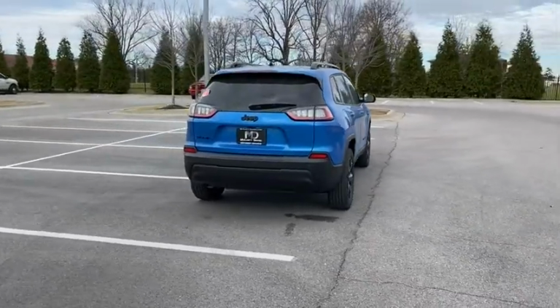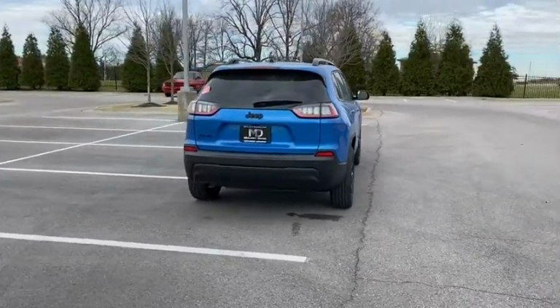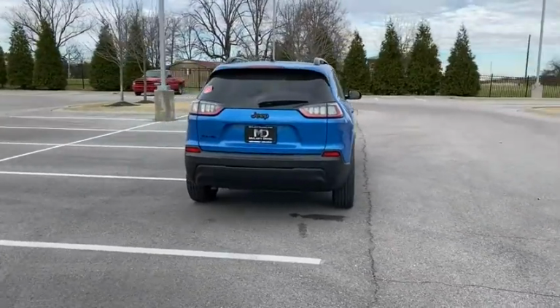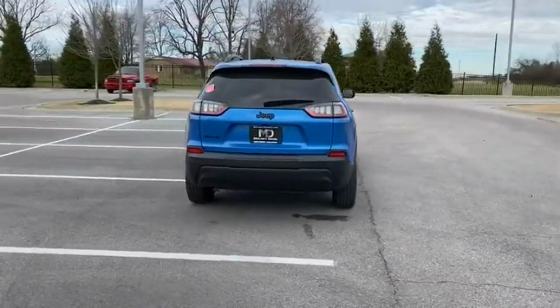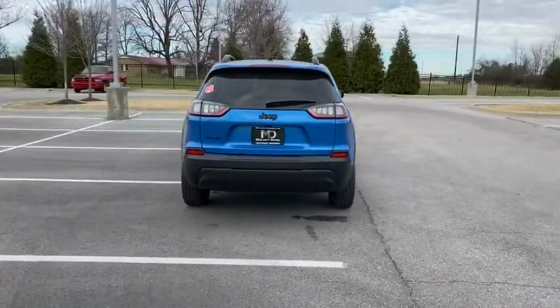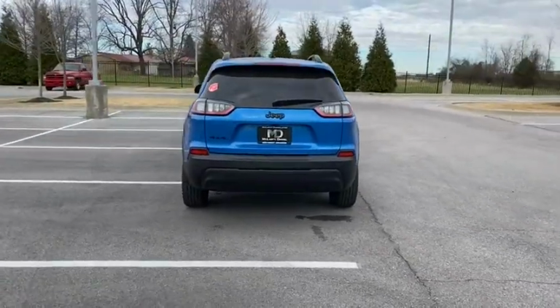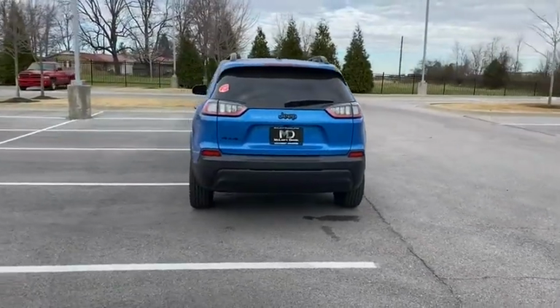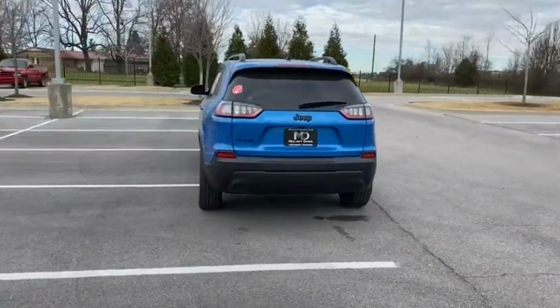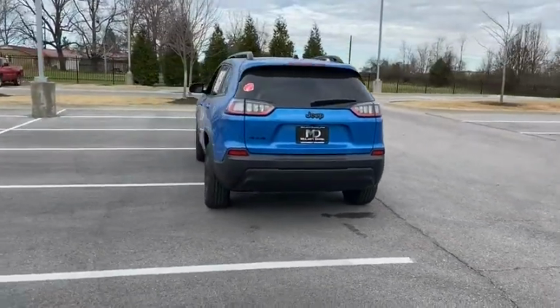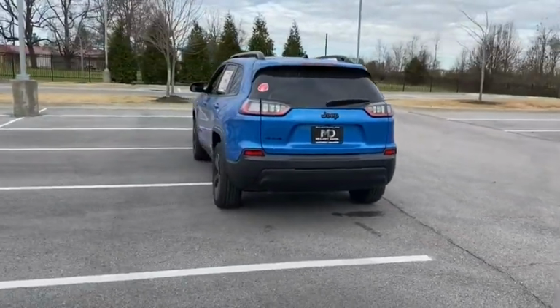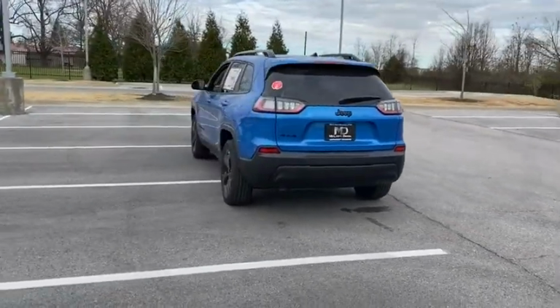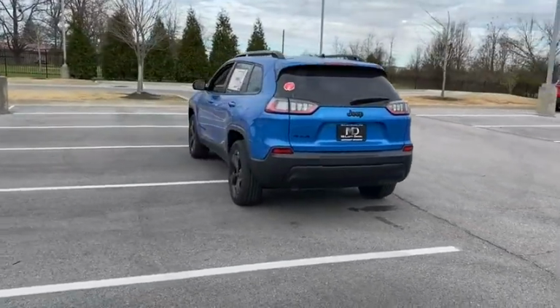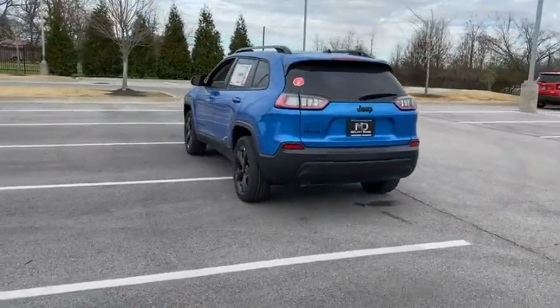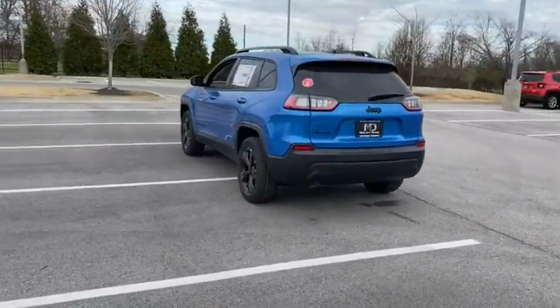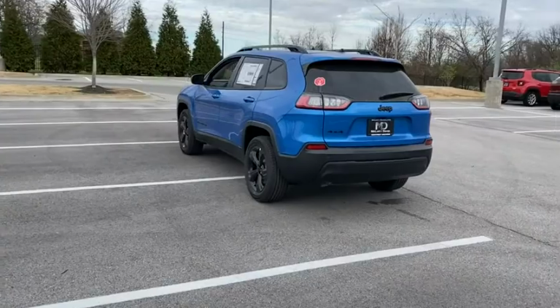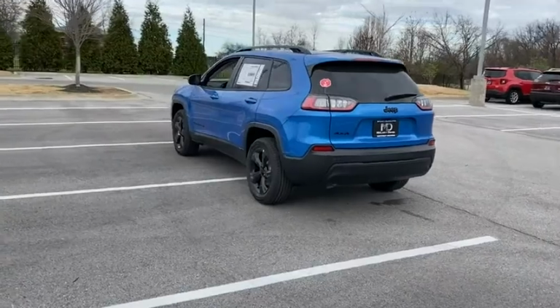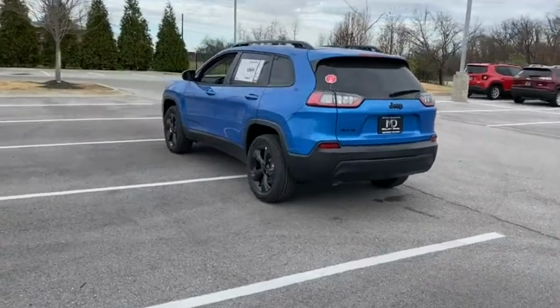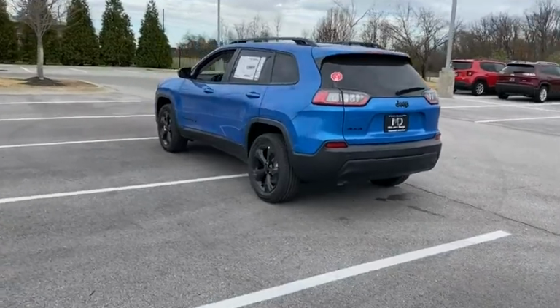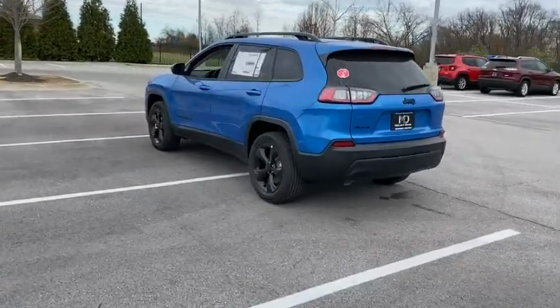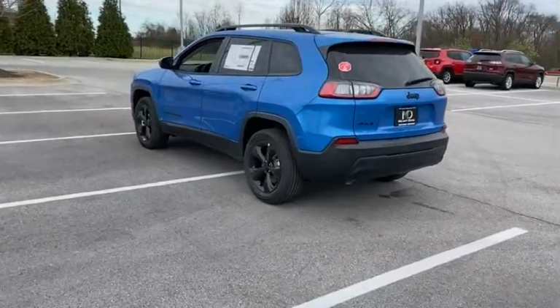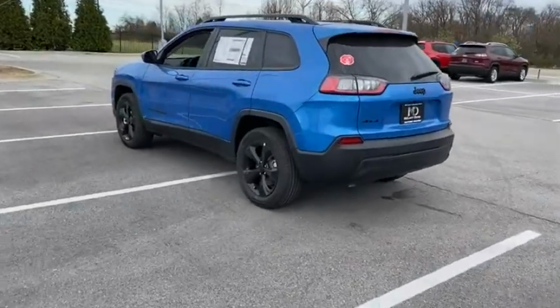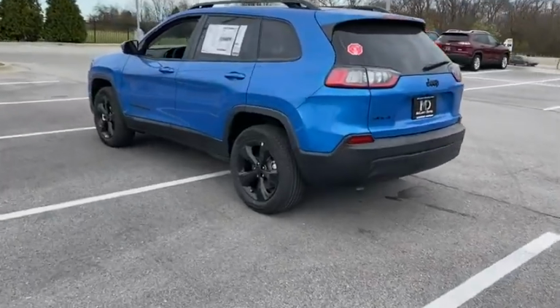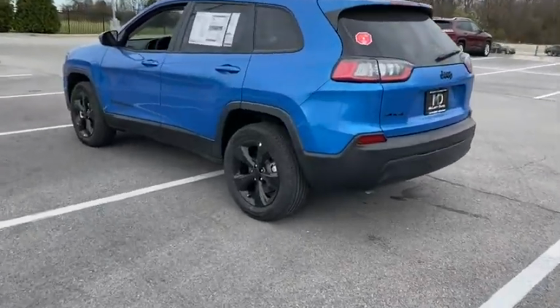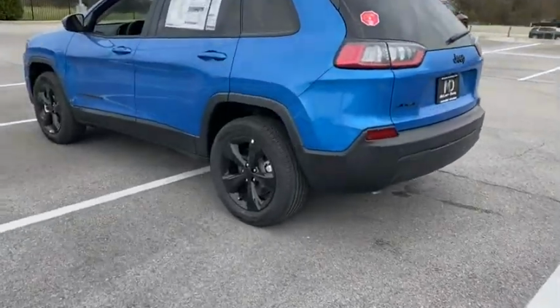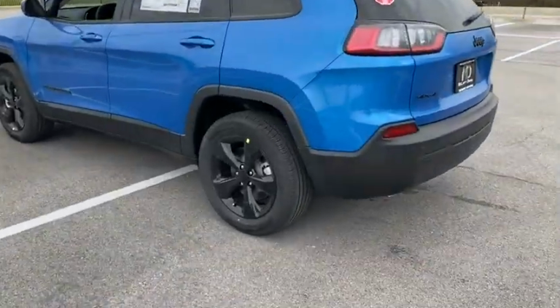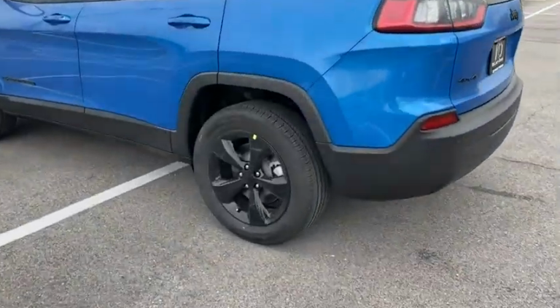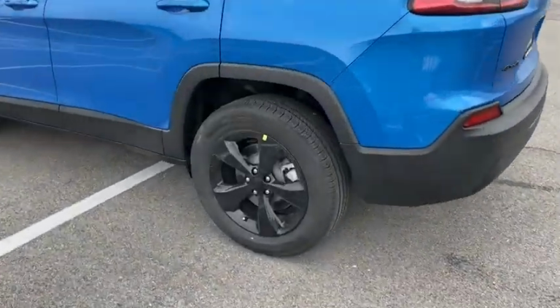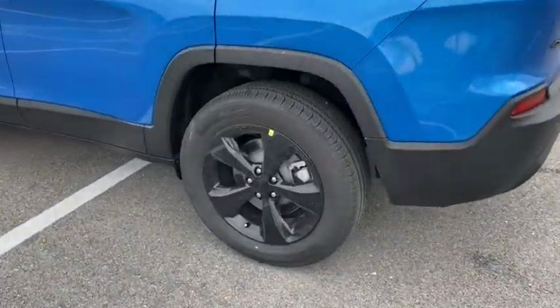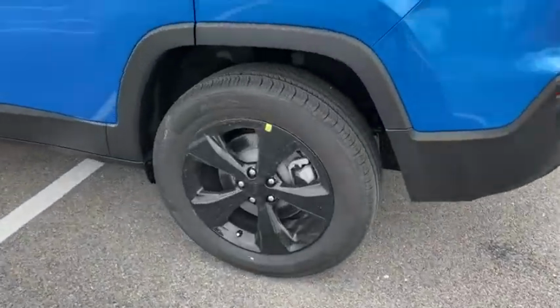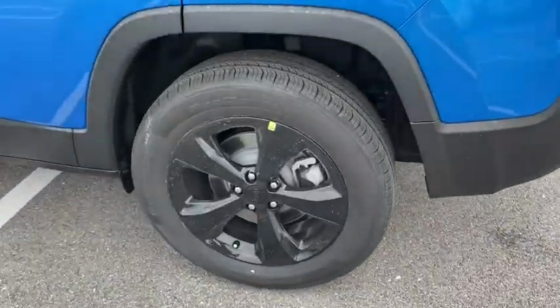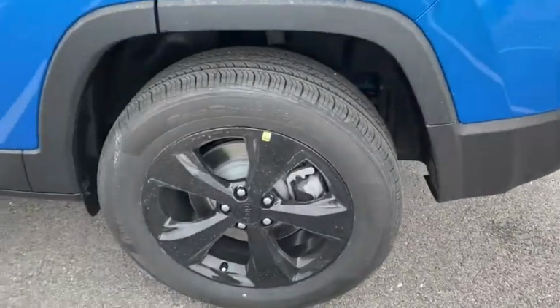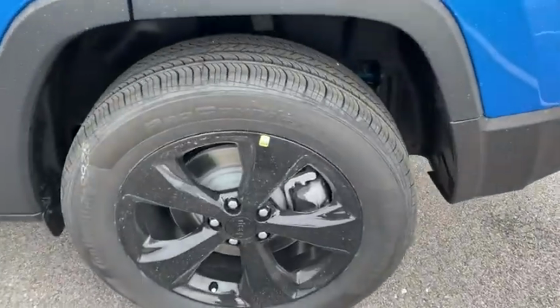Traction control, dual airbags, alloy wheels, power steering, four-wheel disc brakes, compass, electronic stability control, fog lights.